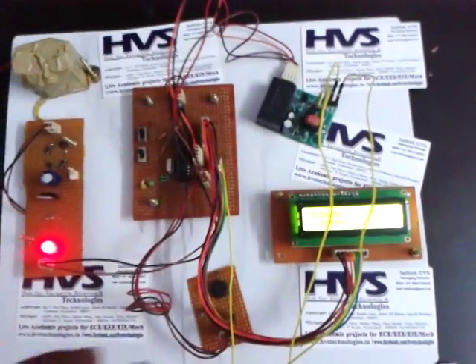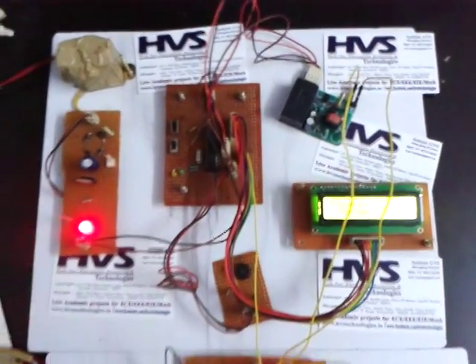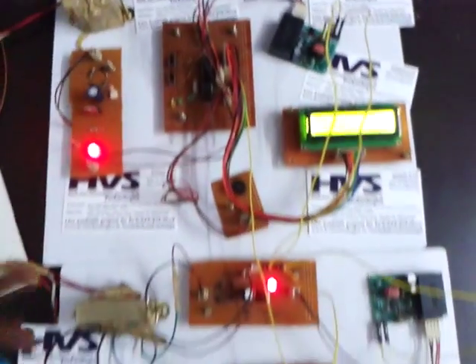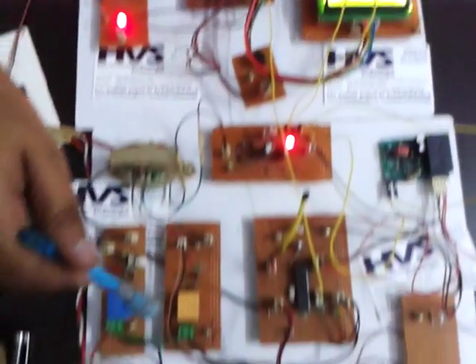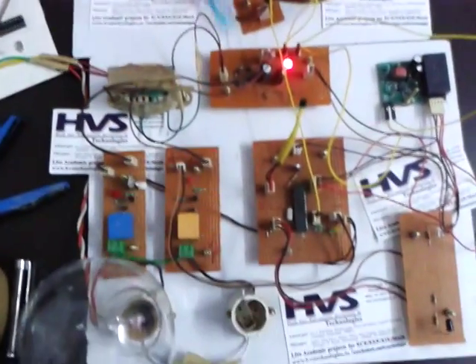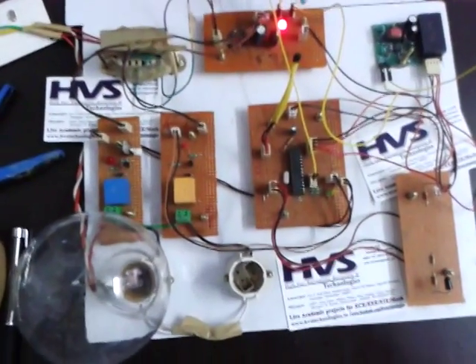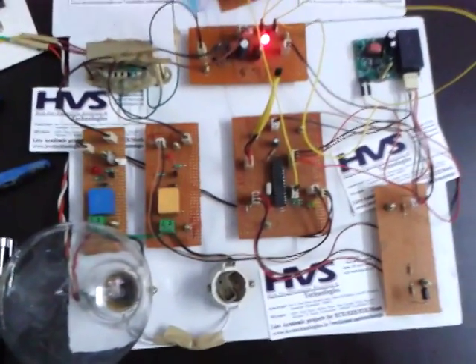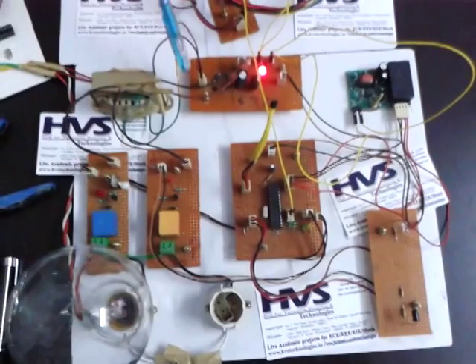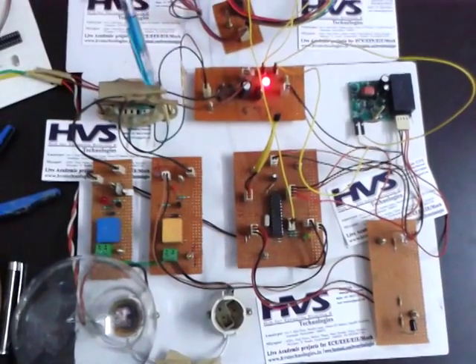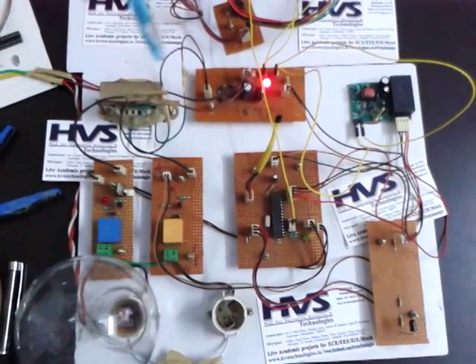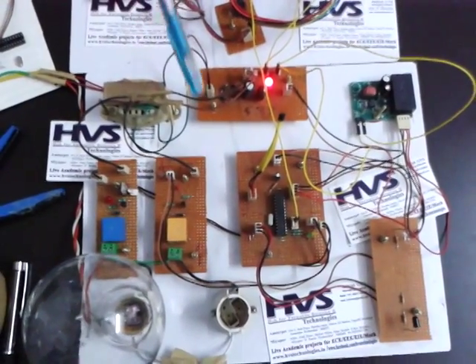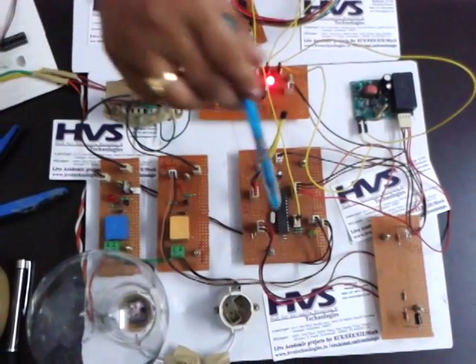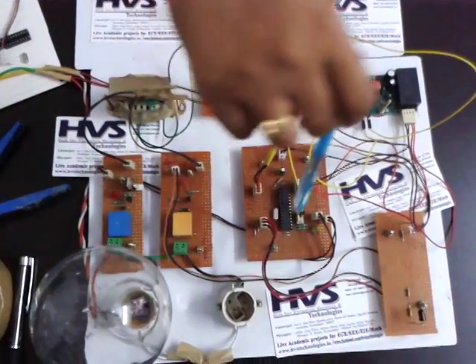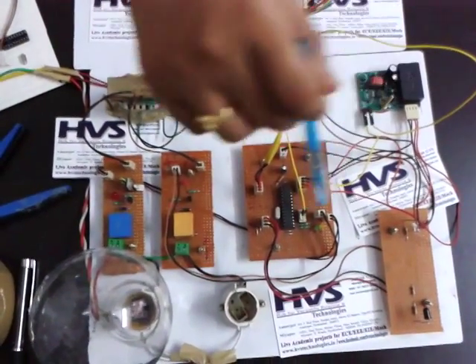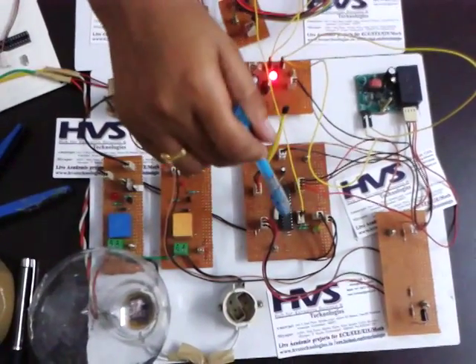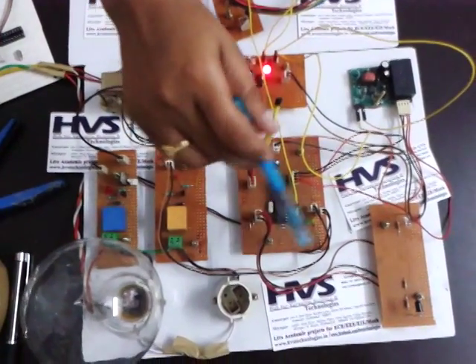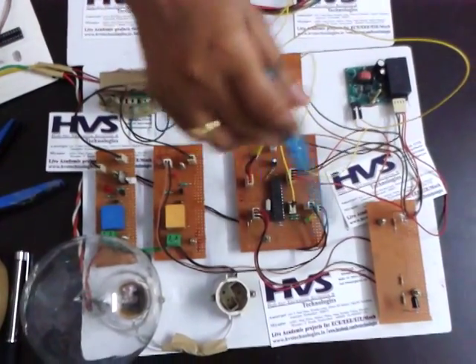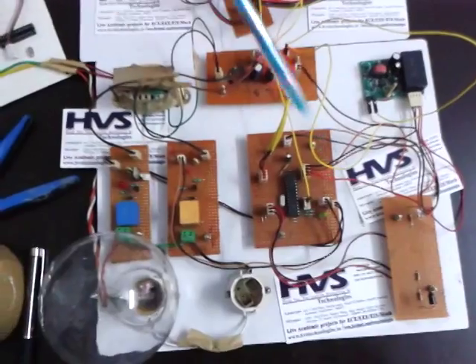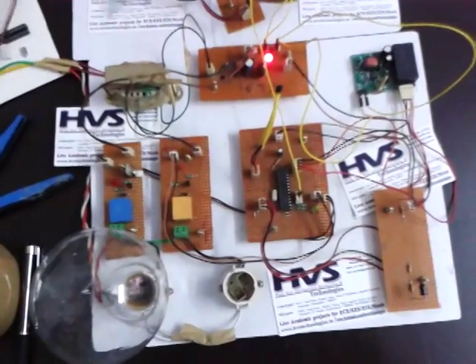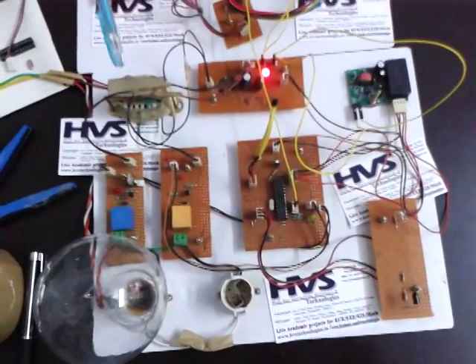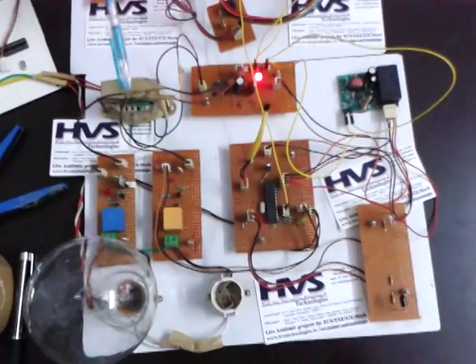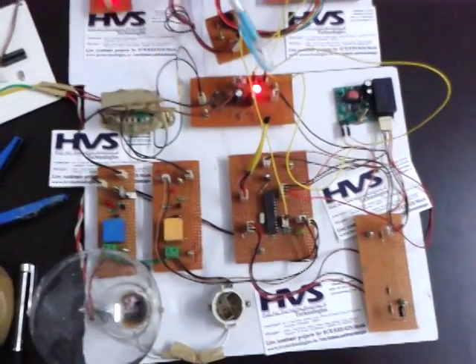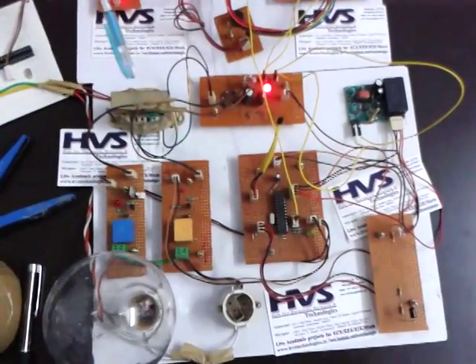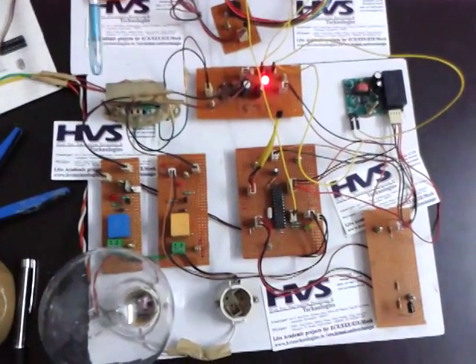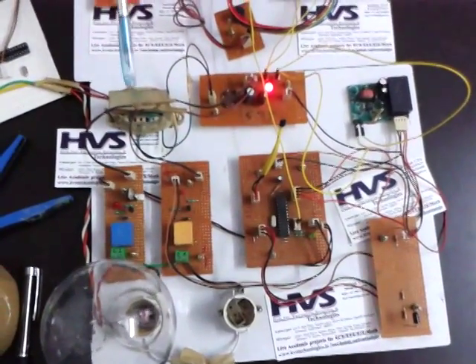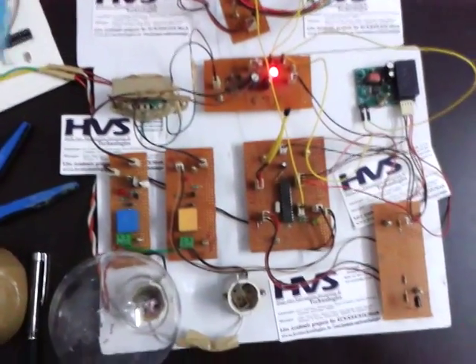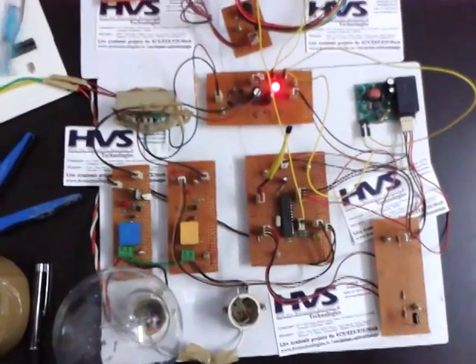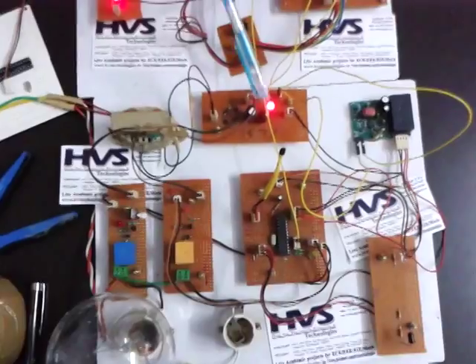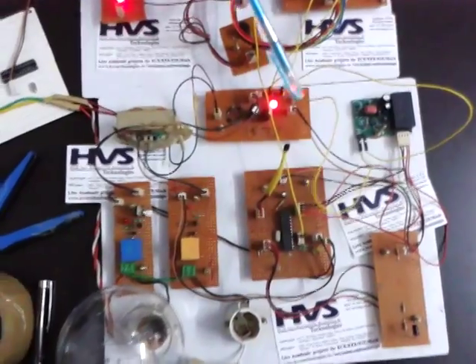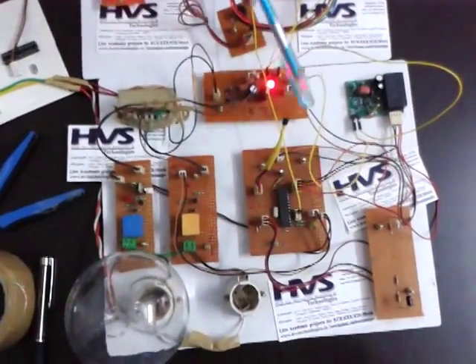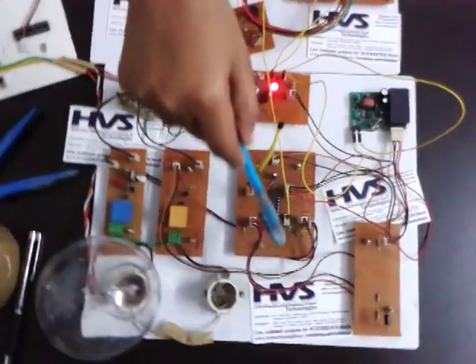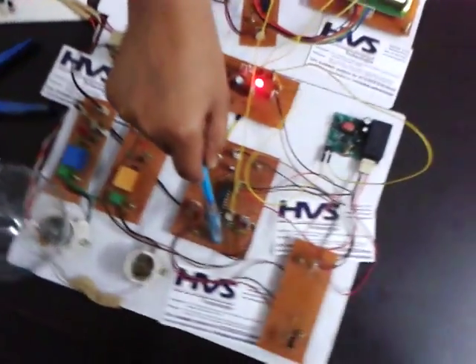First, we have the power supply section, which provides power to the controller section. The regulated power supply converts 12 volts AC to 5 volts DC for the controller section.